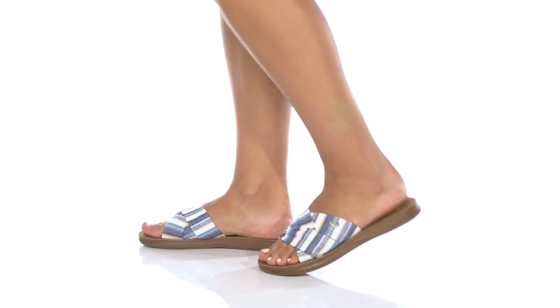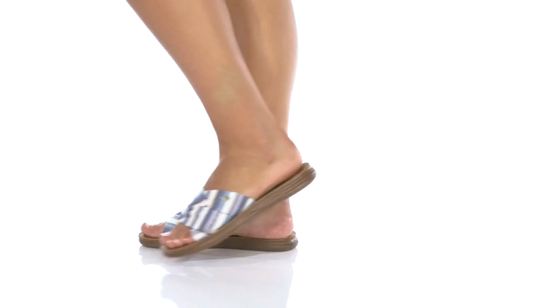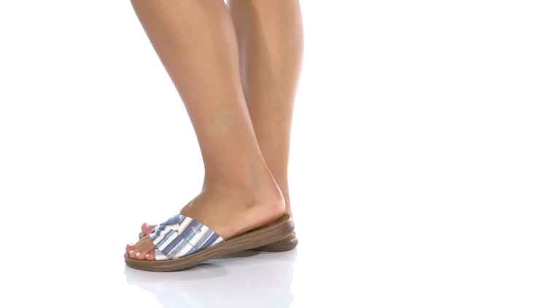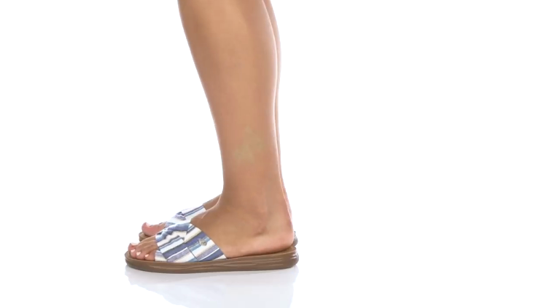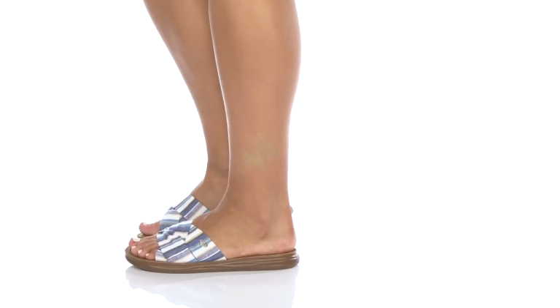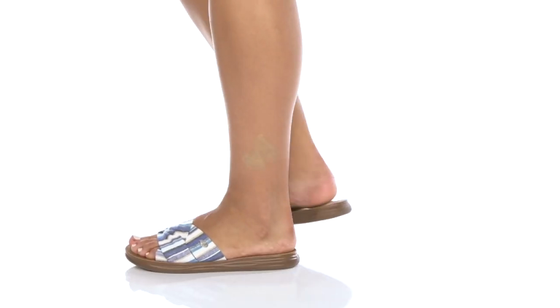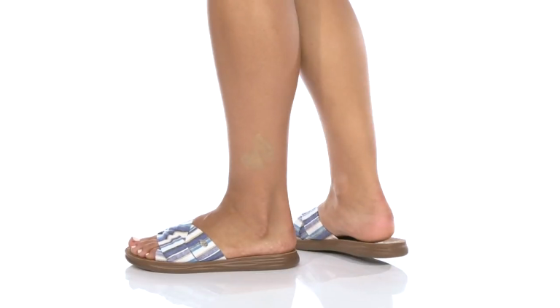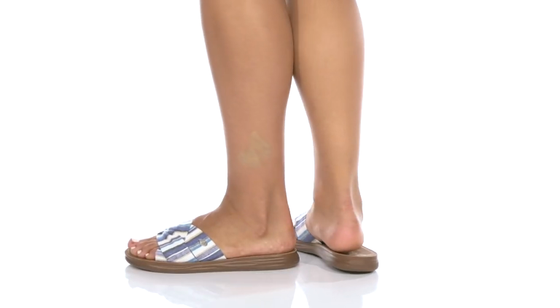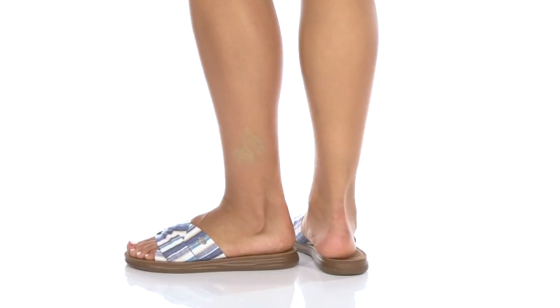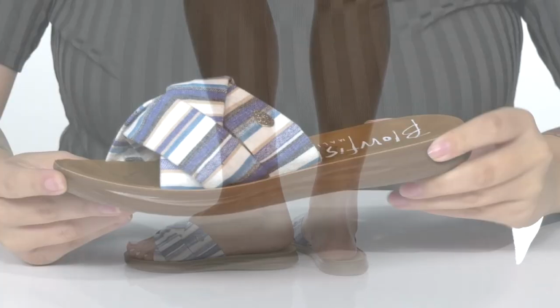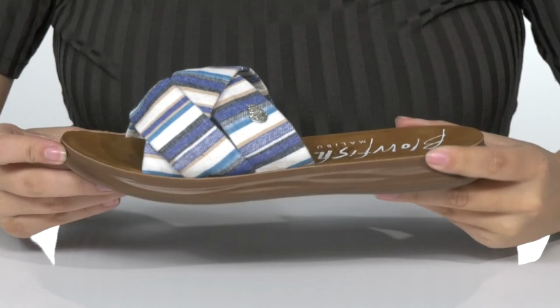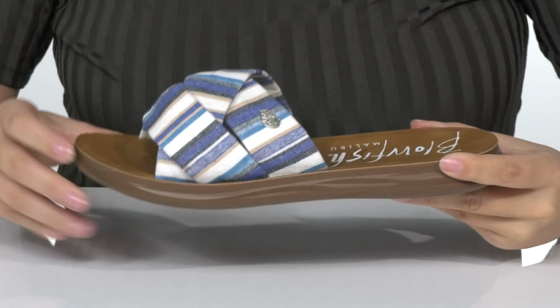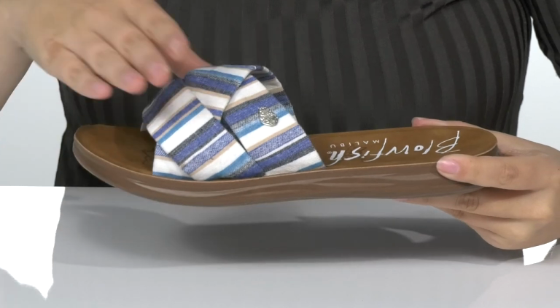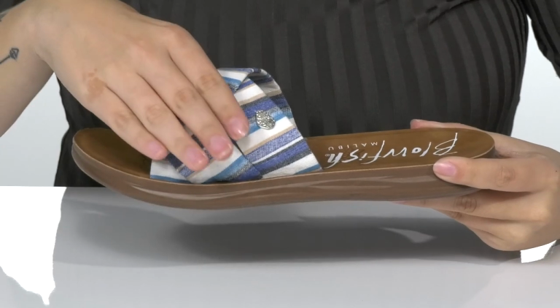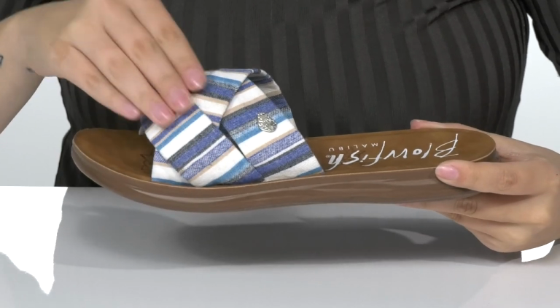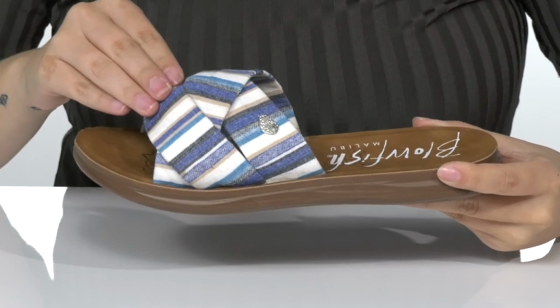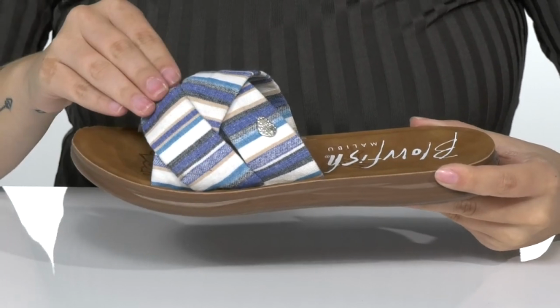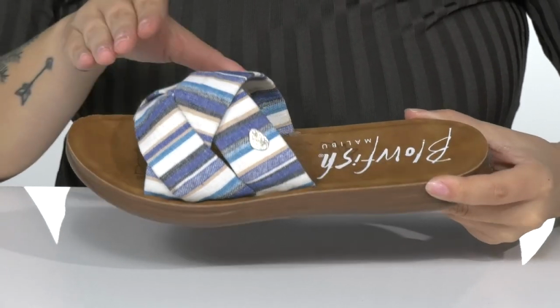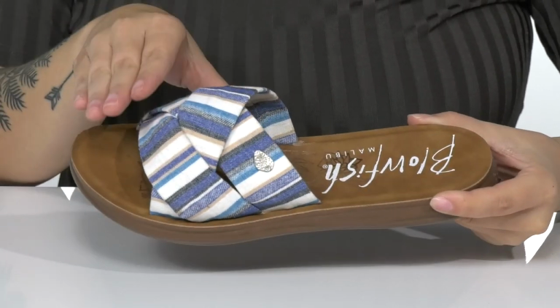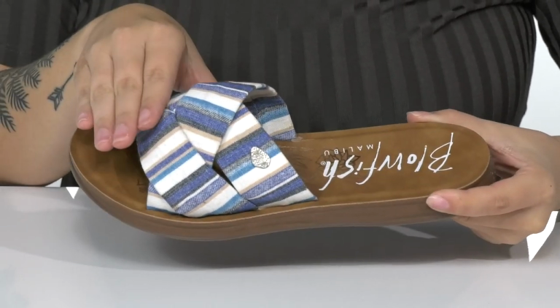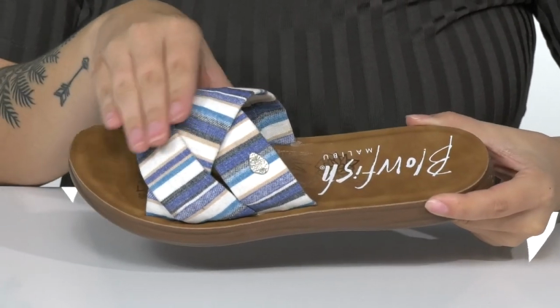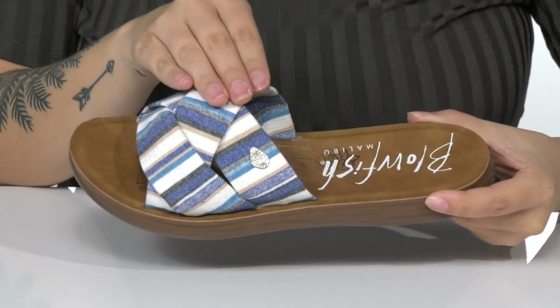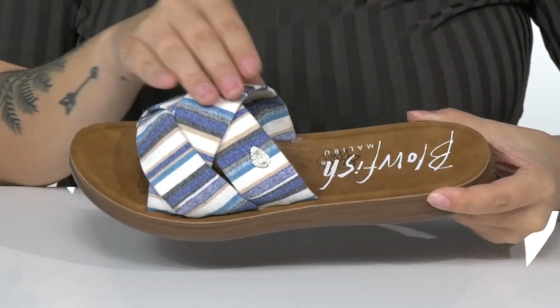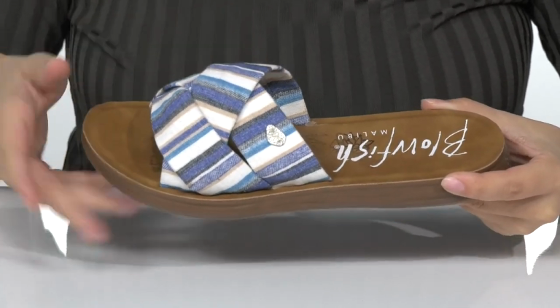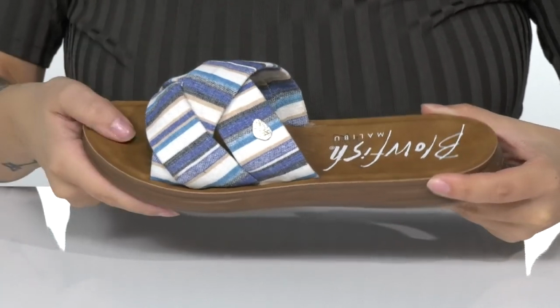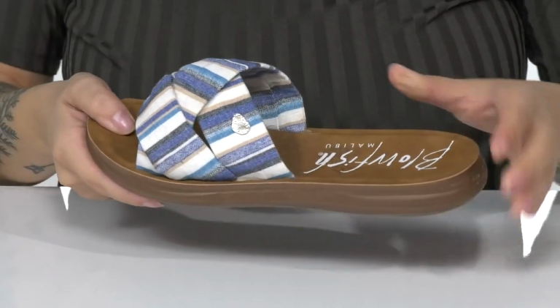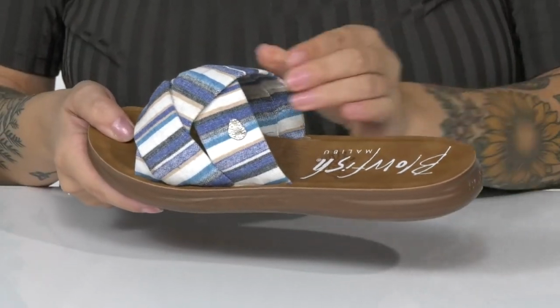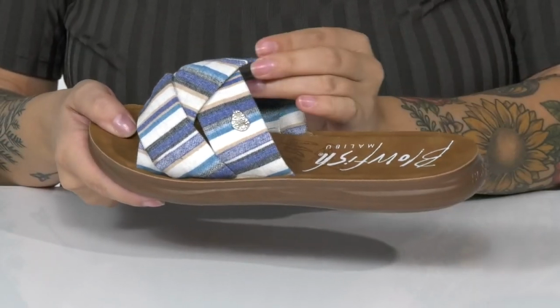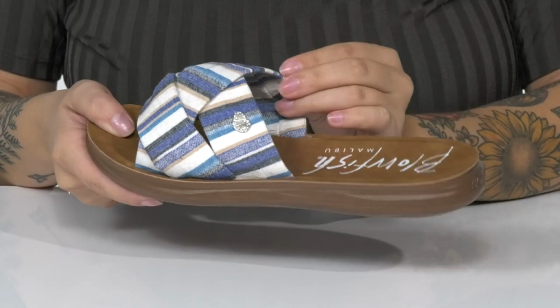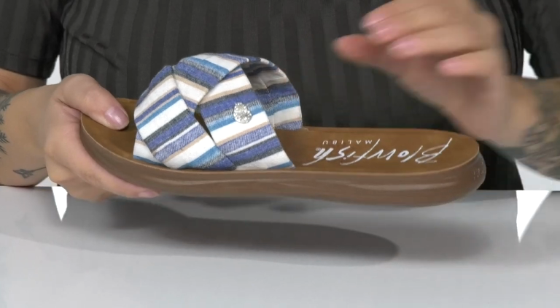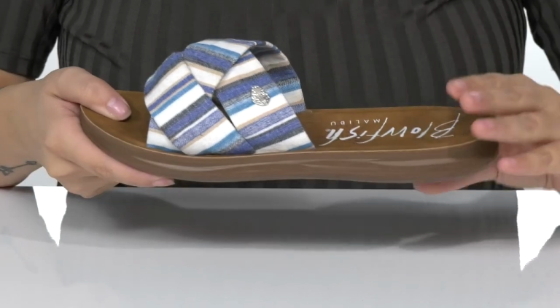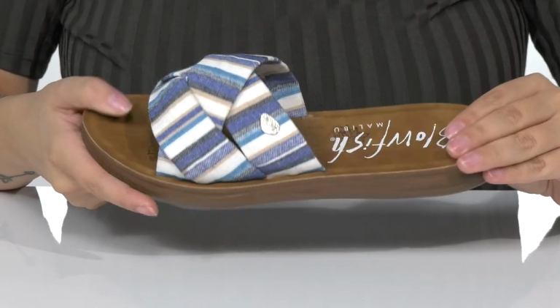Complete your warm weather look with these super cute slip-on sandals. There is a textile upper with a very trendy criss-cross design. Inside is a textile lining.